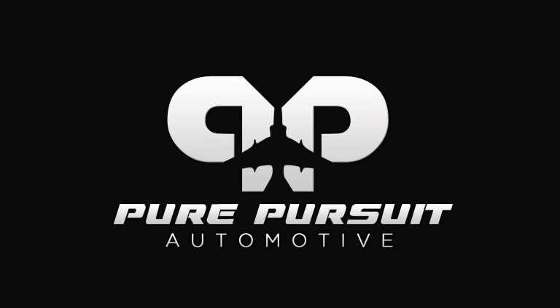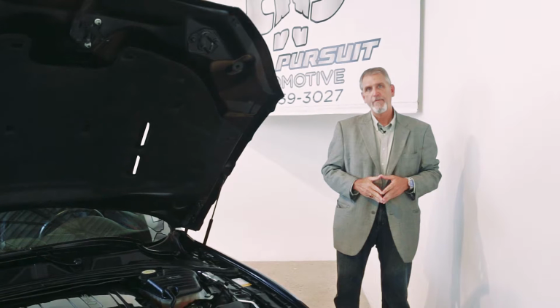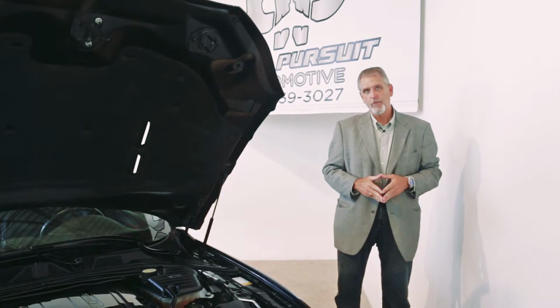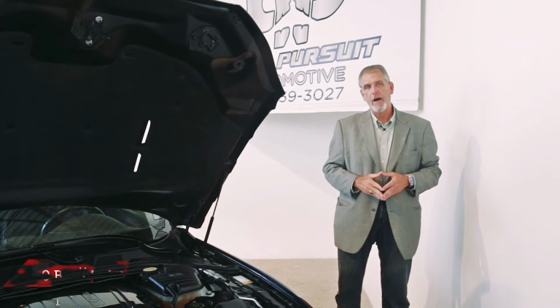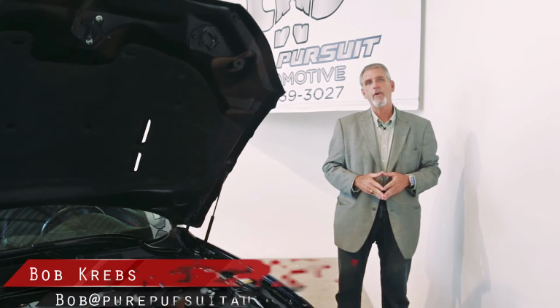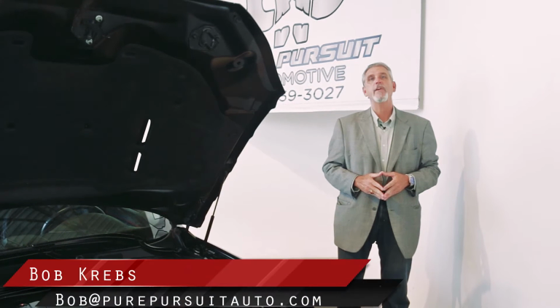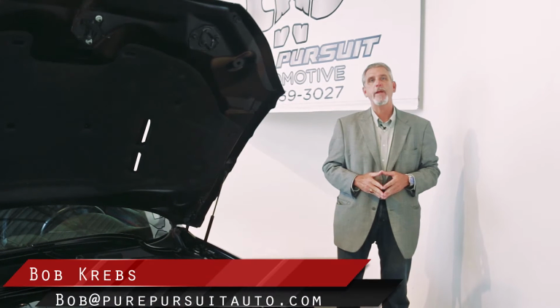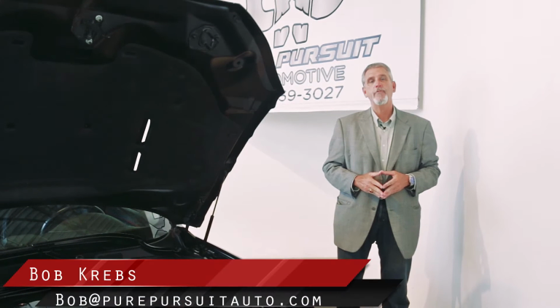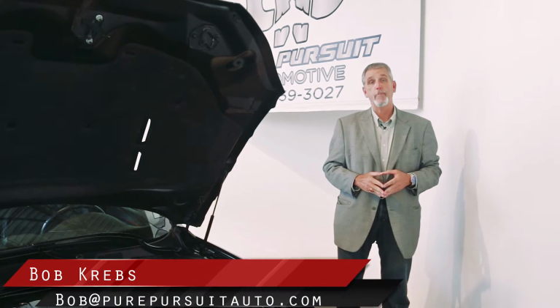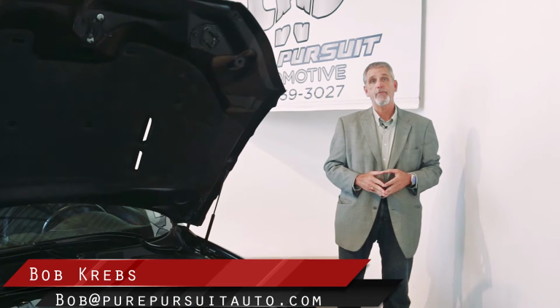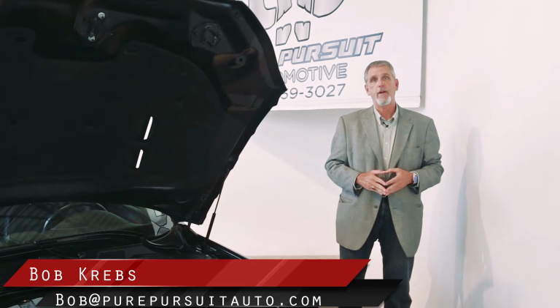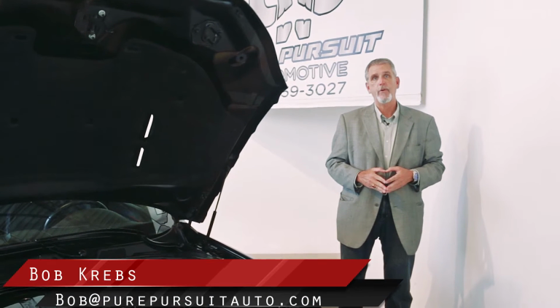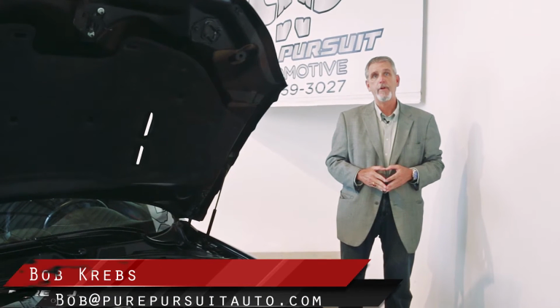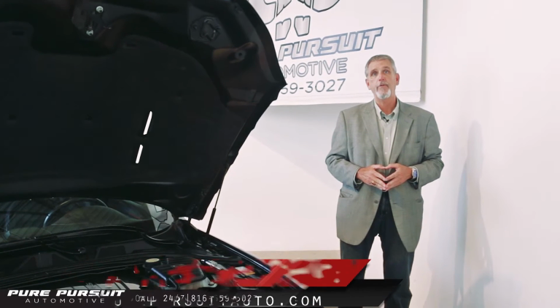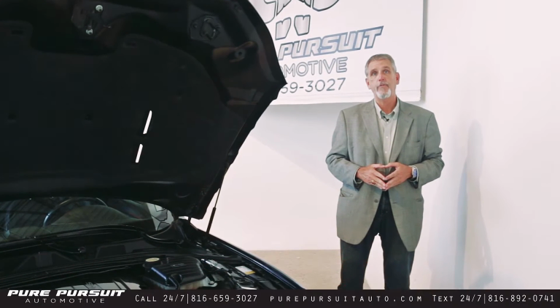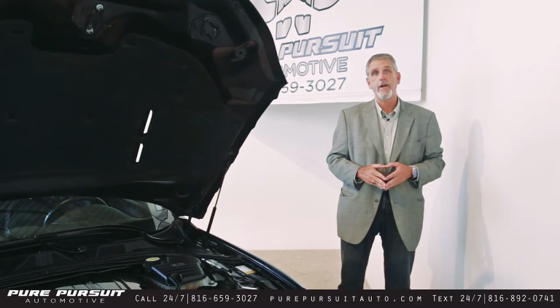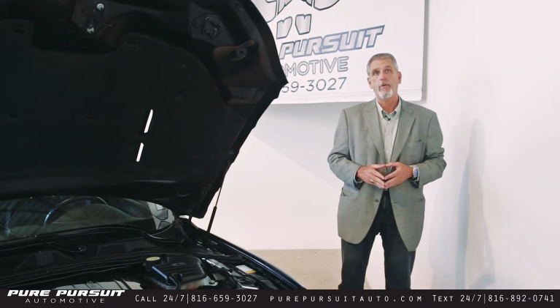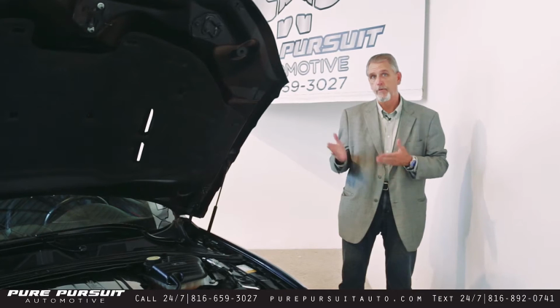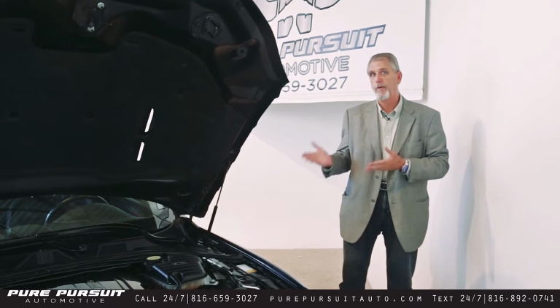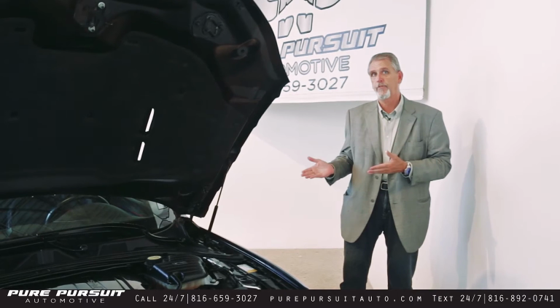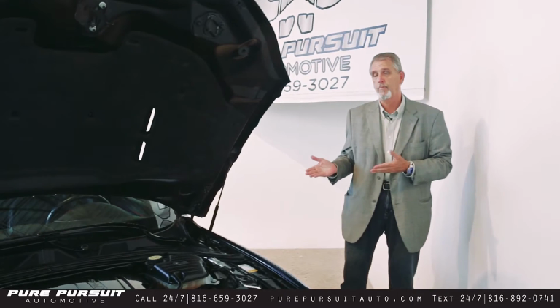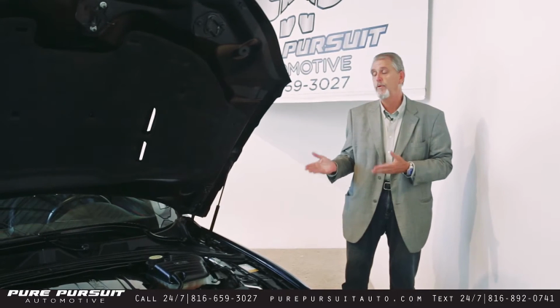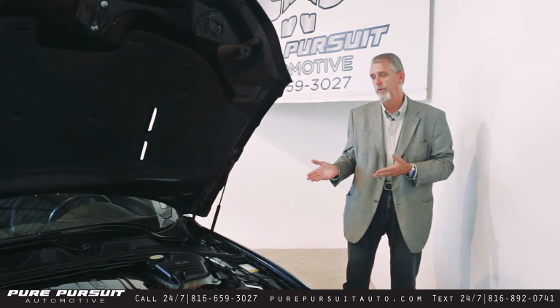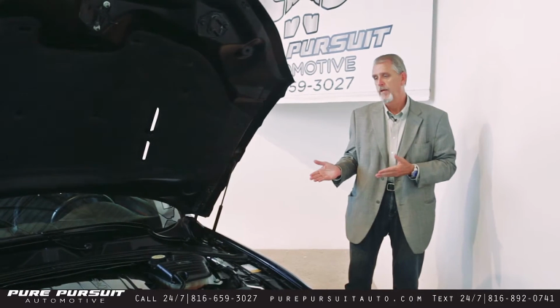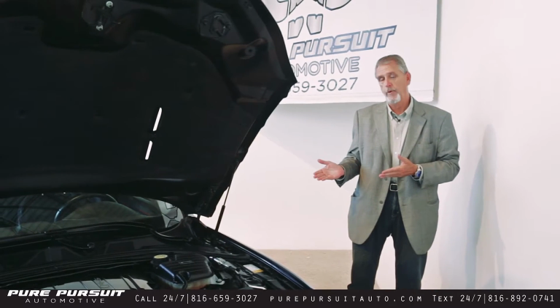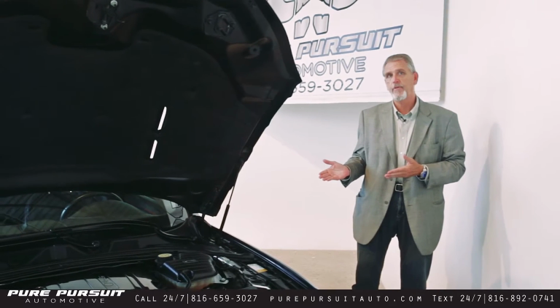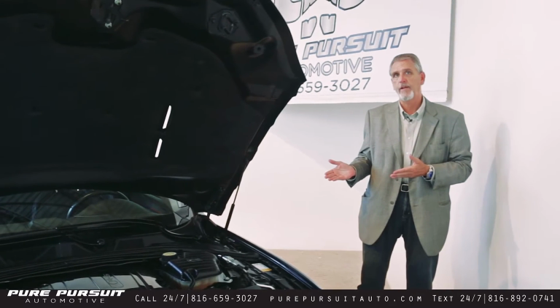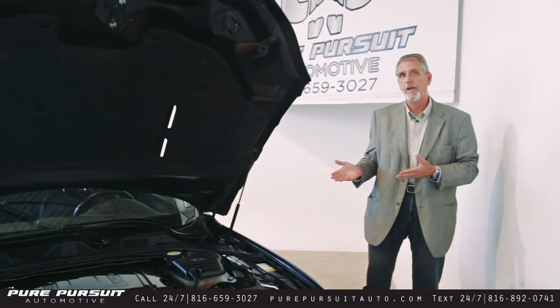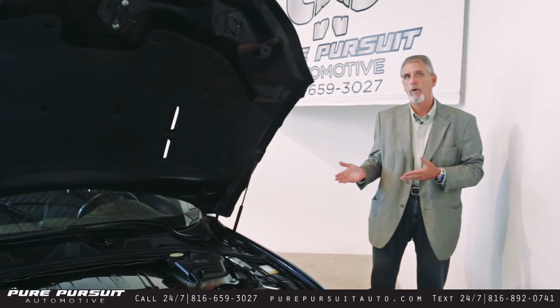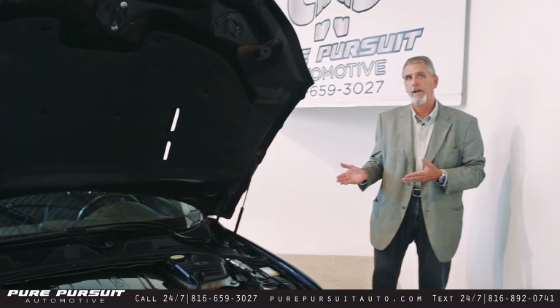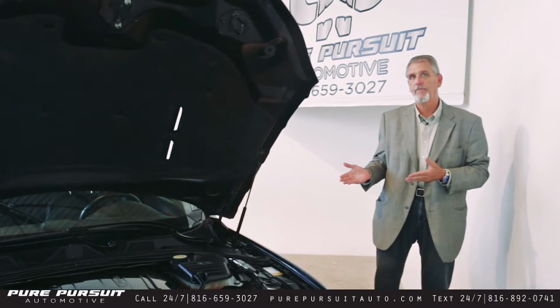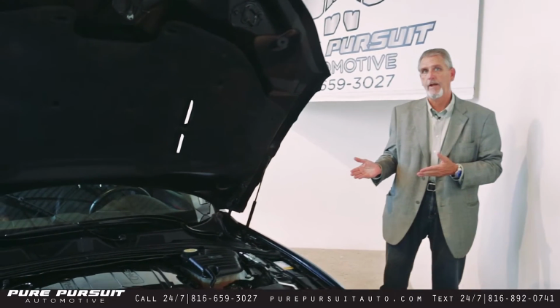Hi folks, Bob Krebs, sales manager for Pure Pursuit Automotive, here to introduce you tonight to our newest acquisition, this beautiful 2013 Jaguar XF RS.